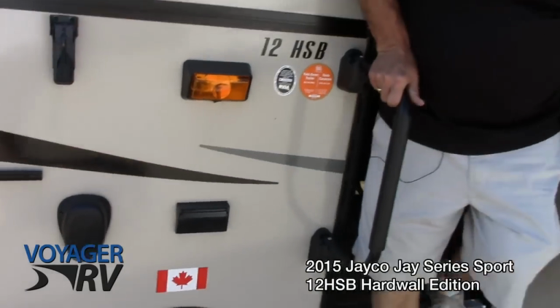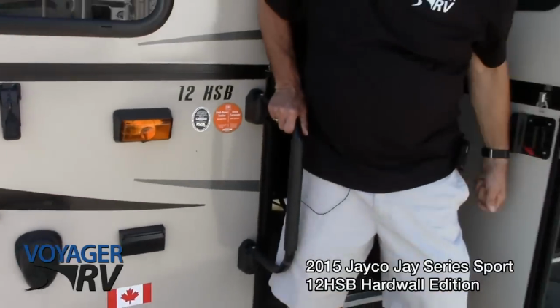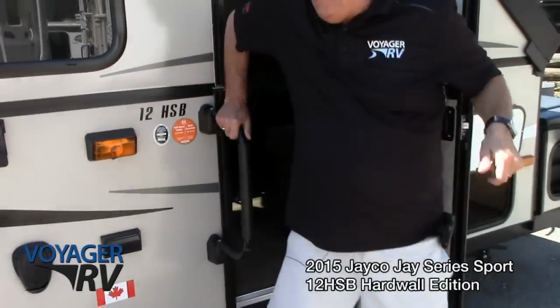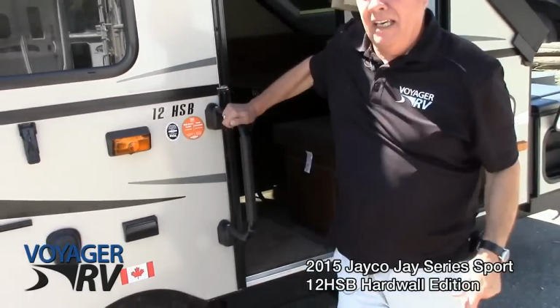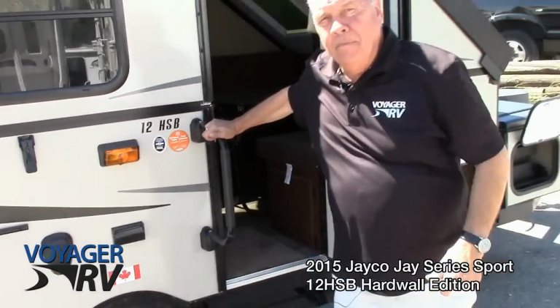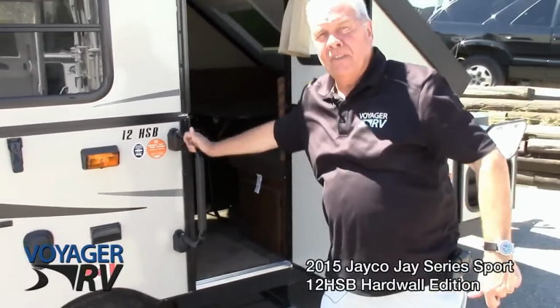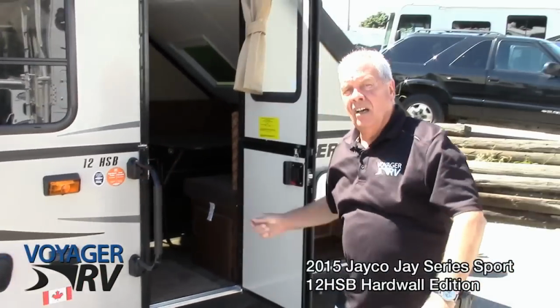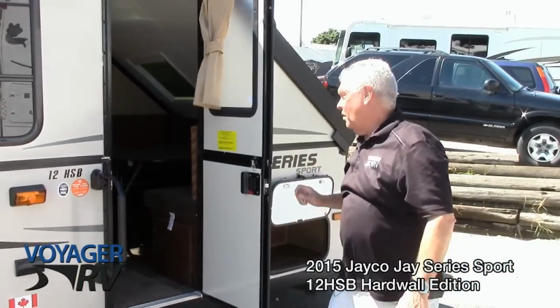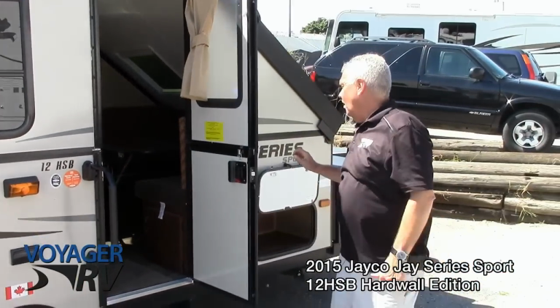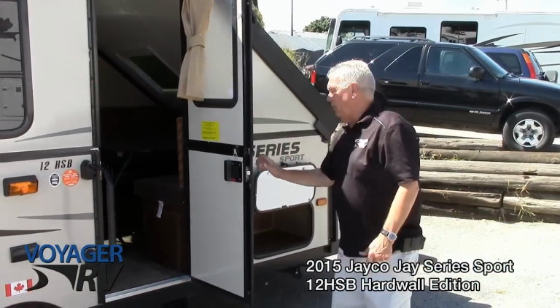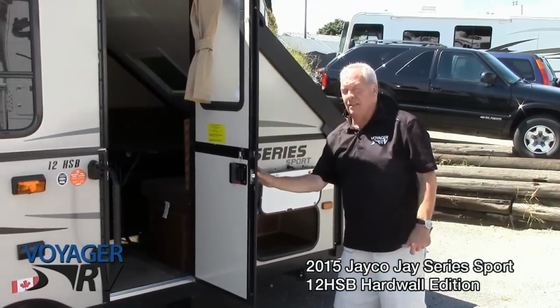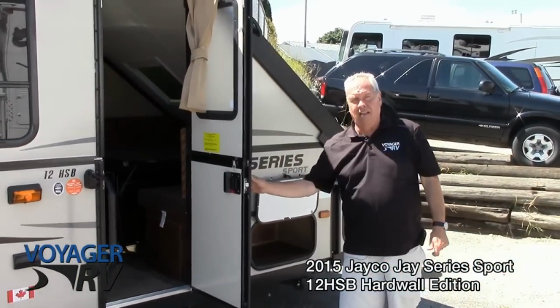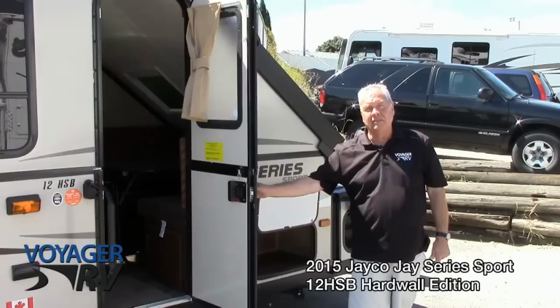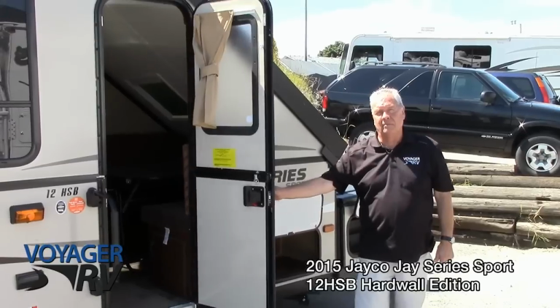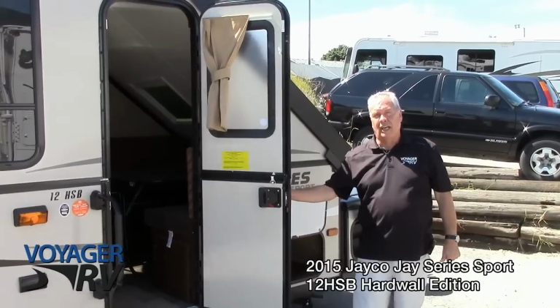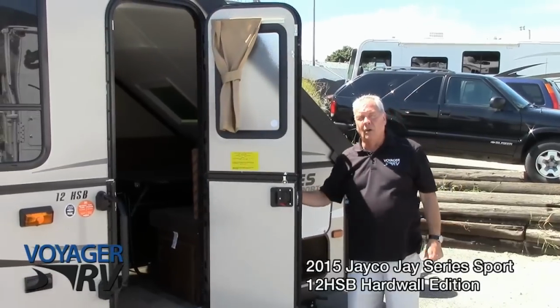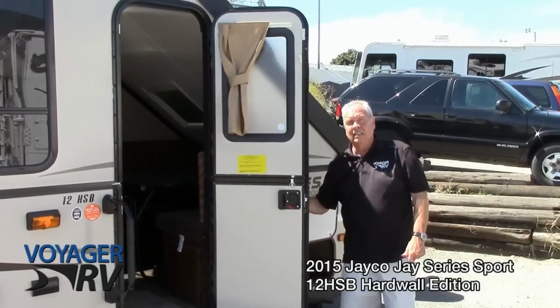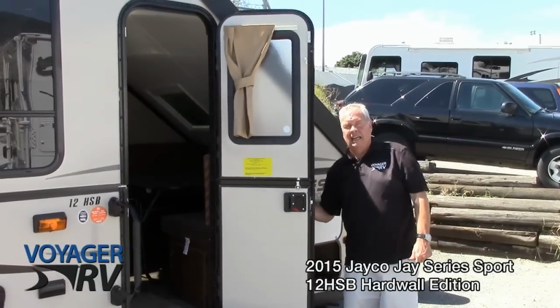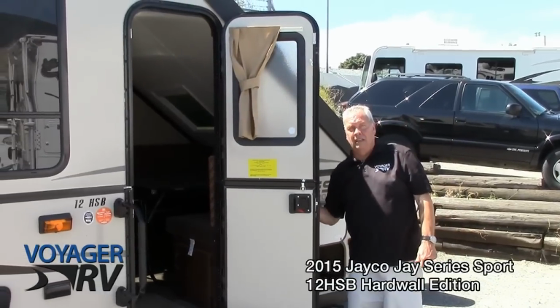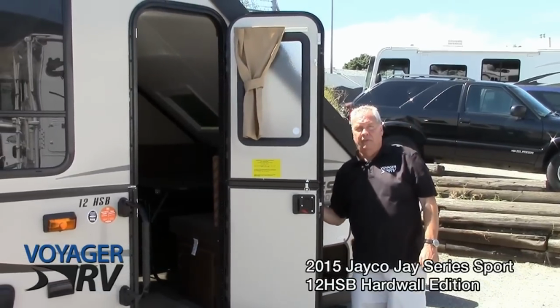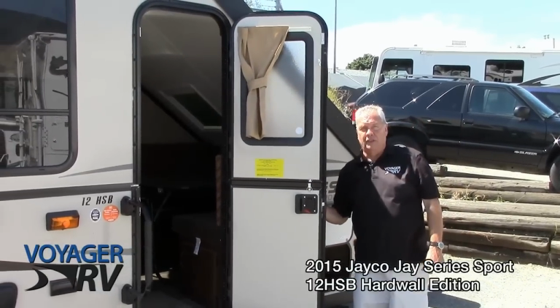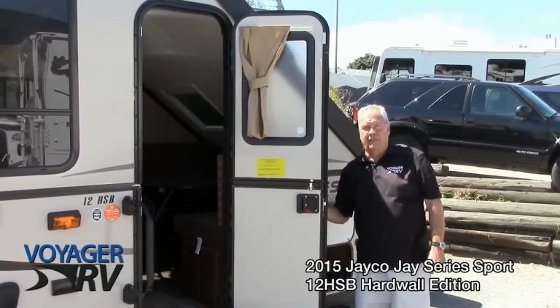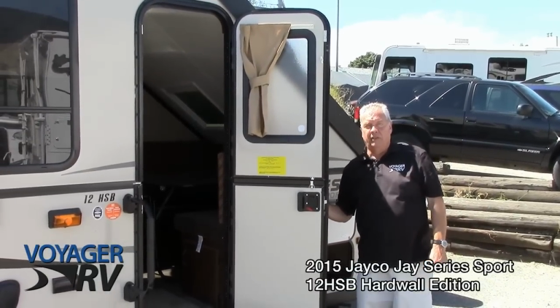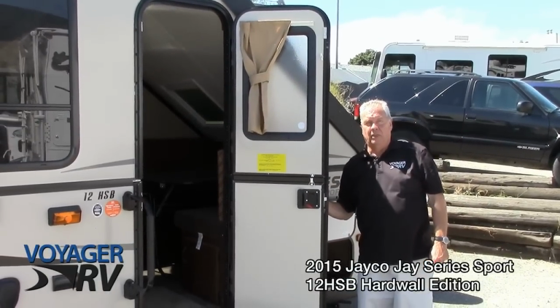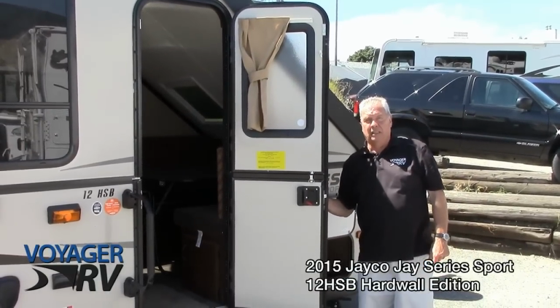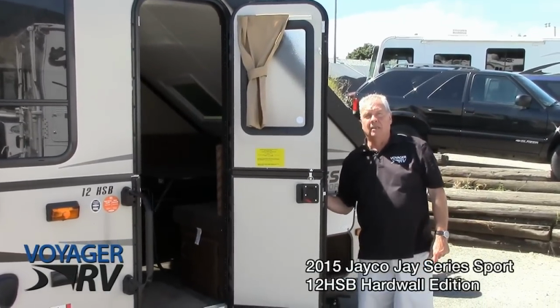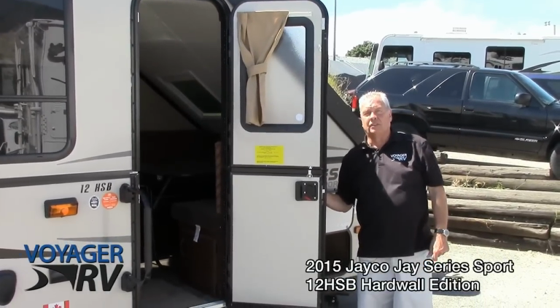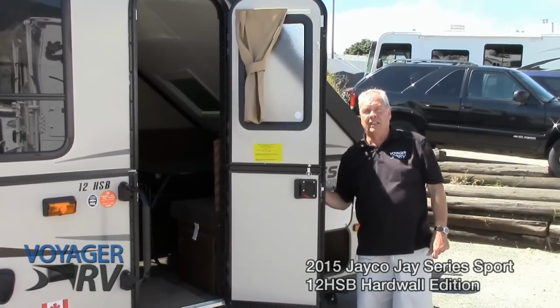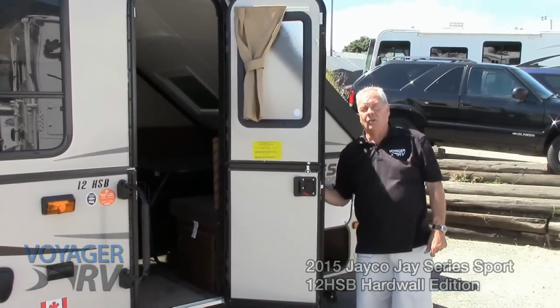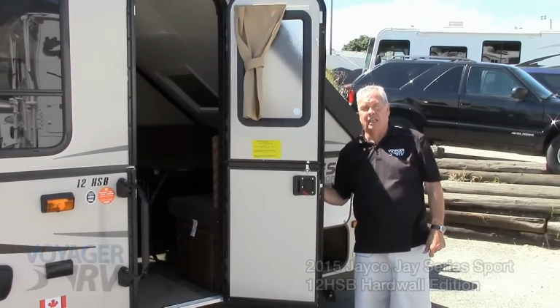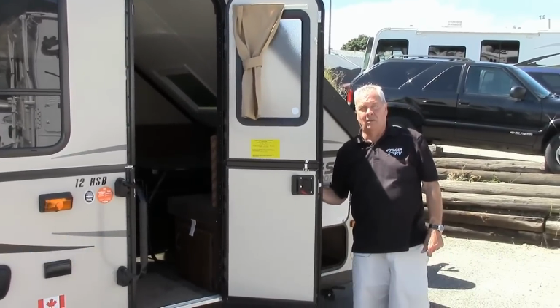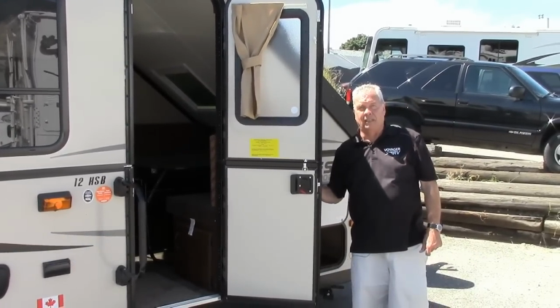The 12 HSB hard wall folding trailer from Jayco, available at Voyager RV in Winfield, British Columbia. We'll see you here or check out our website.